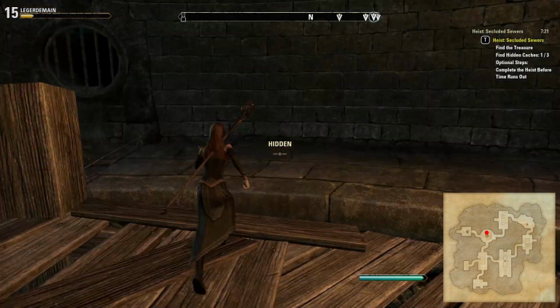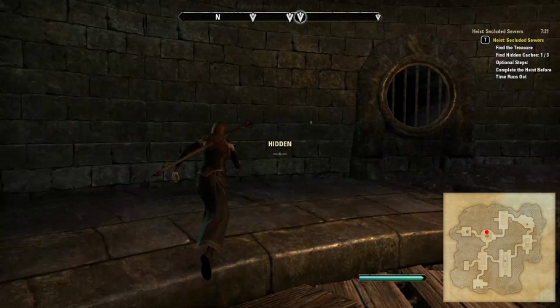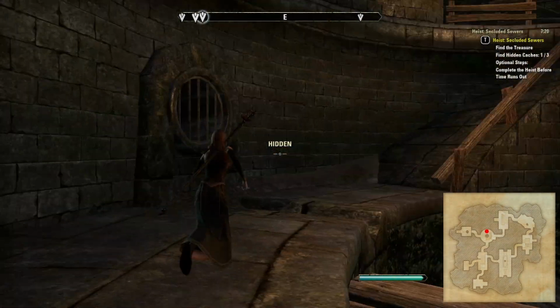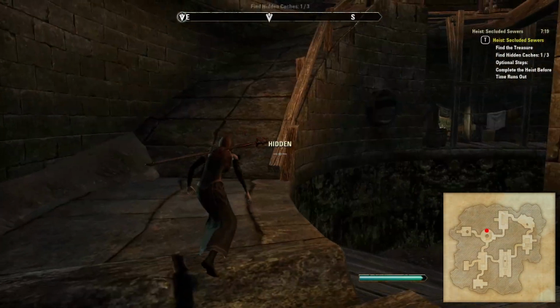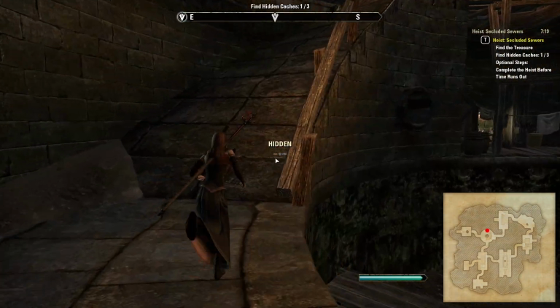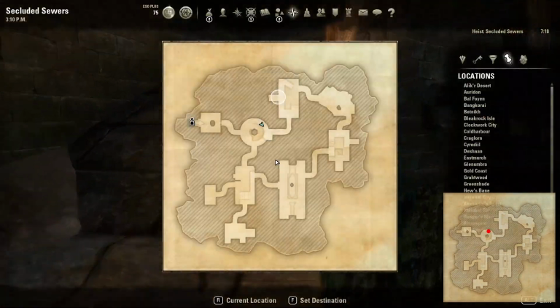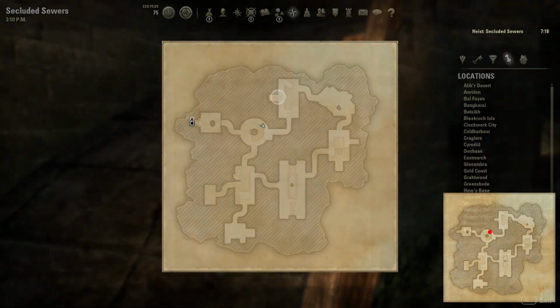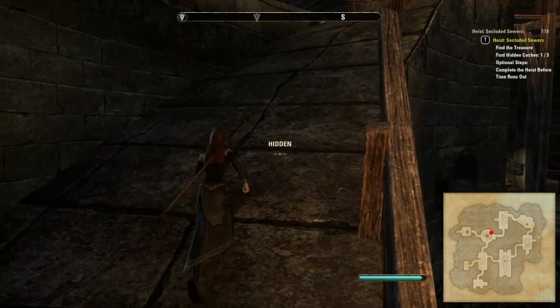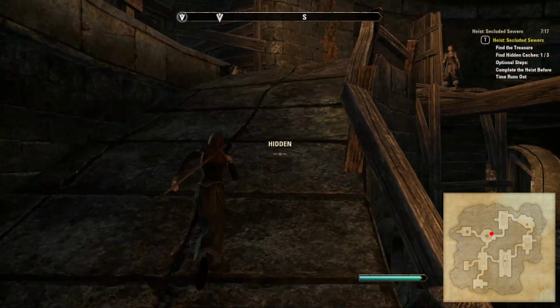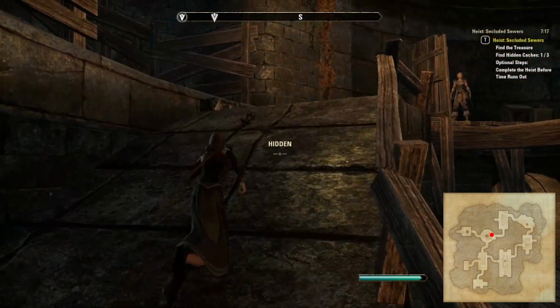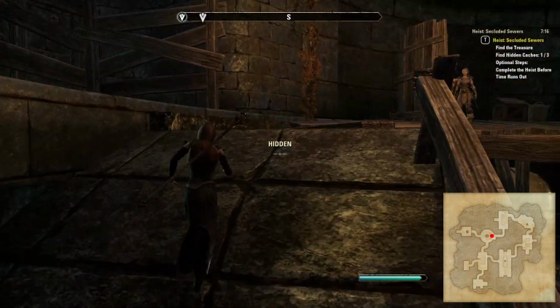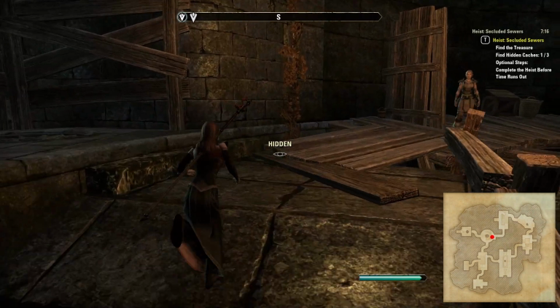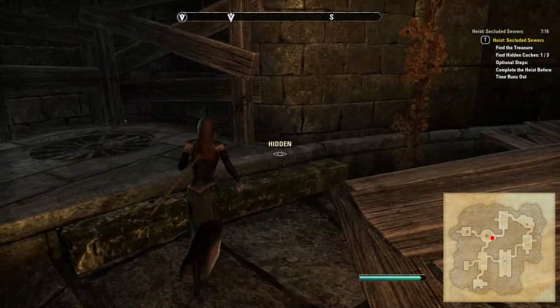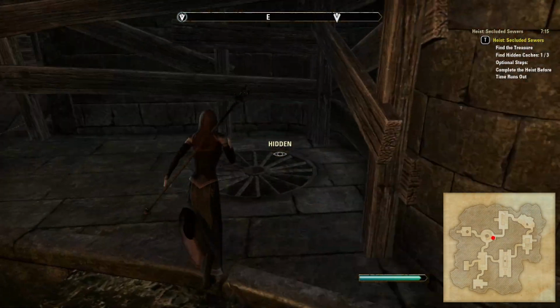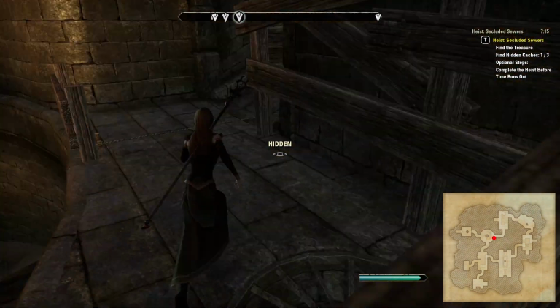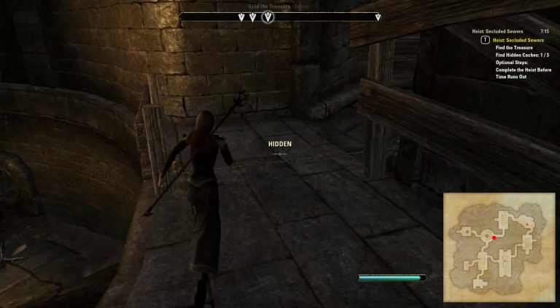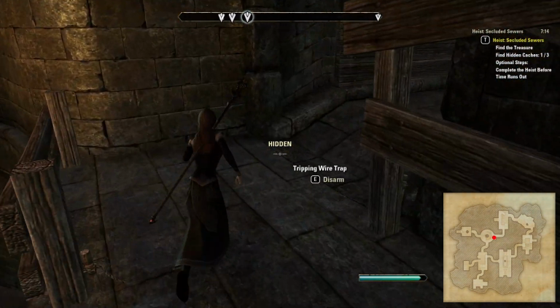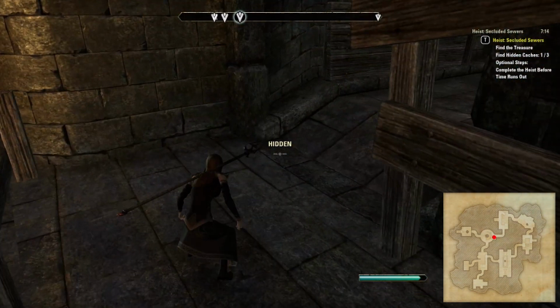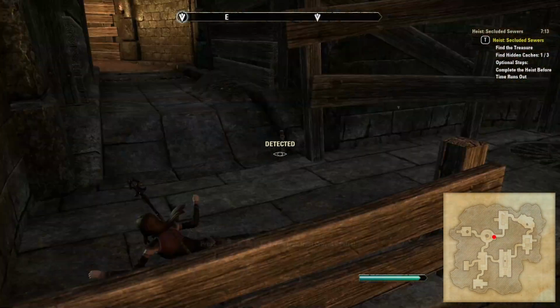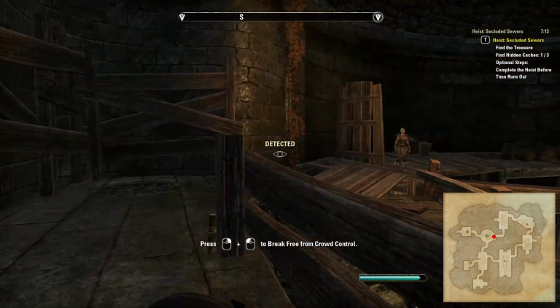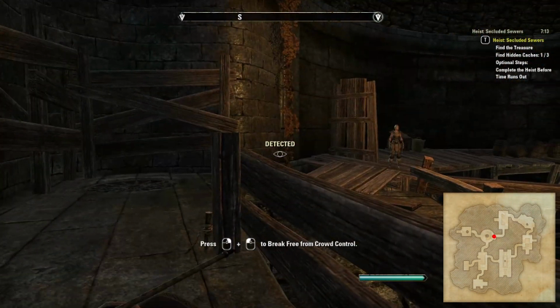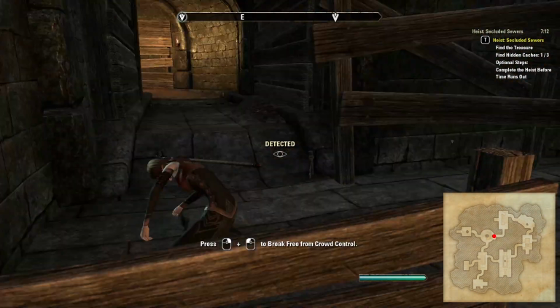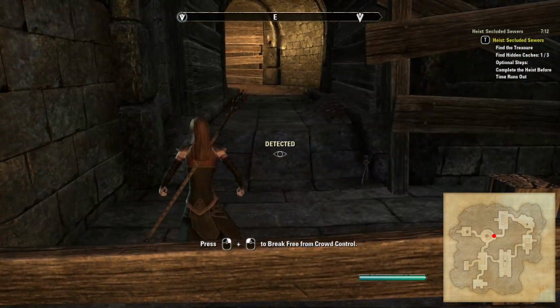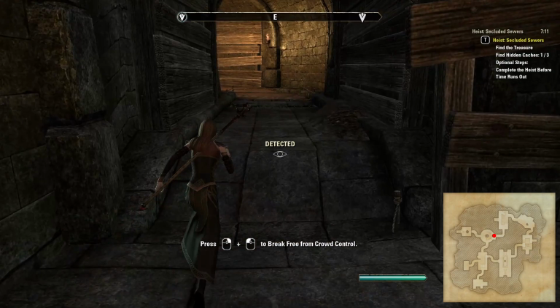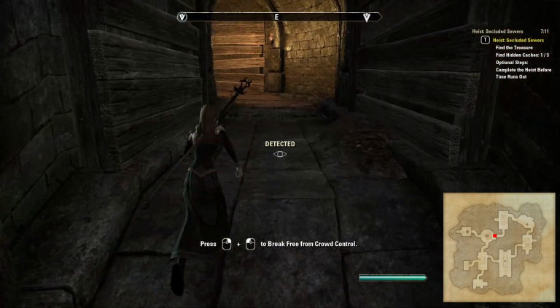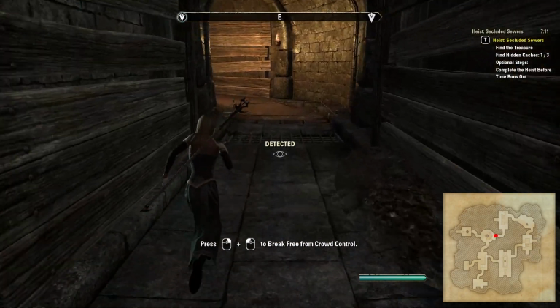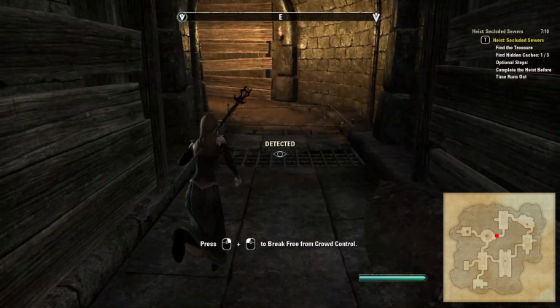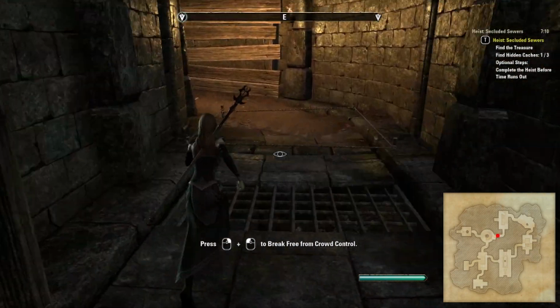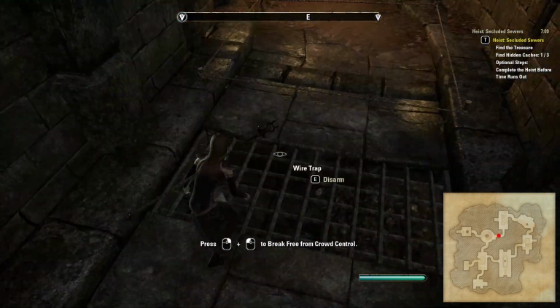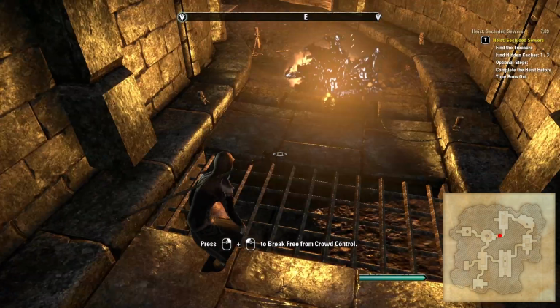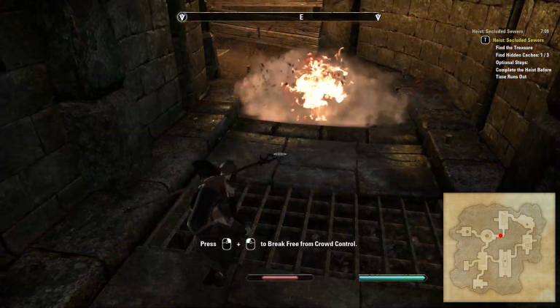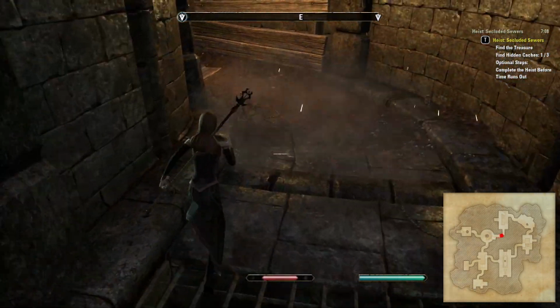Turn left when you get to the top to head east down the corridor. This corridor has three tripwire traps to watch out for — I have of course deliberately shown you how not to get through them. This heist has a lot of traps, so beware.